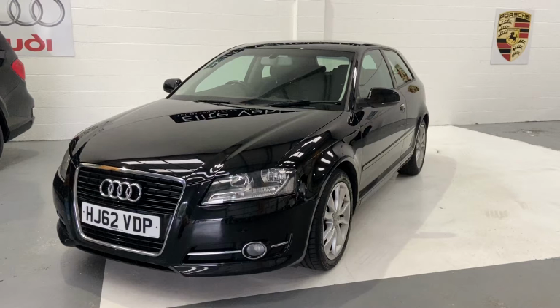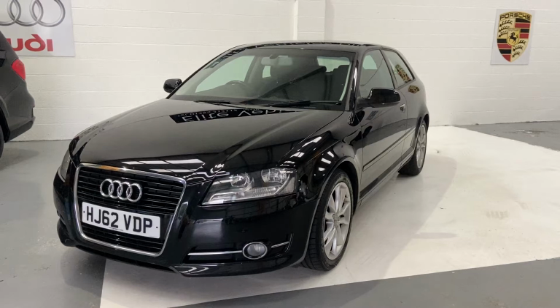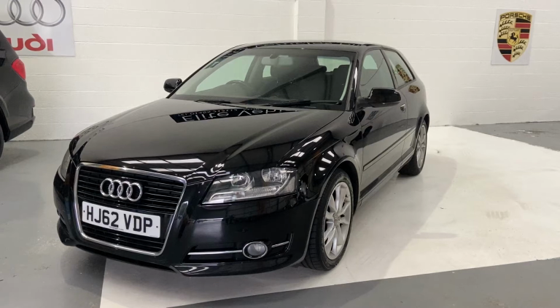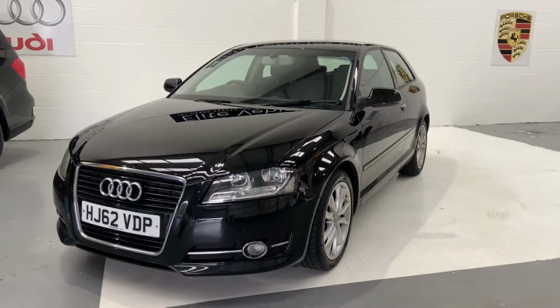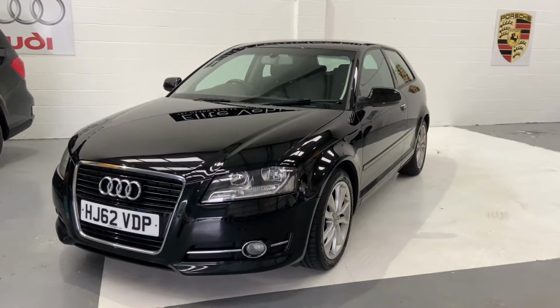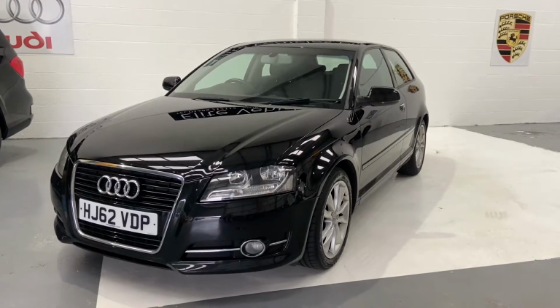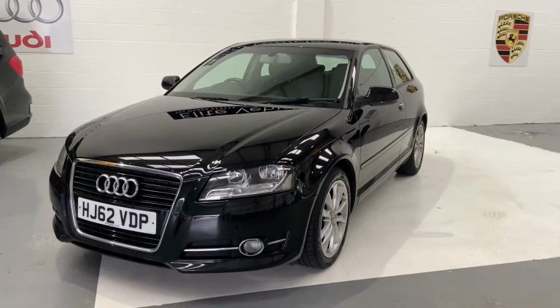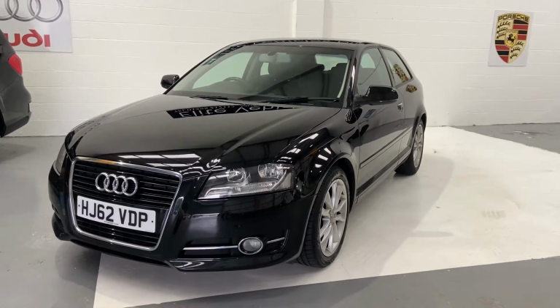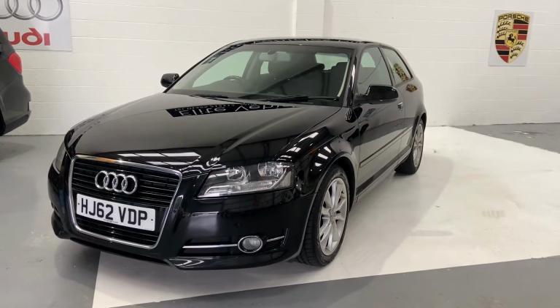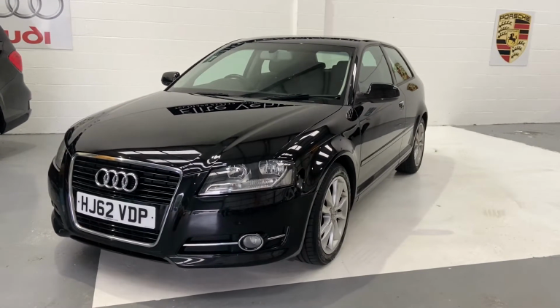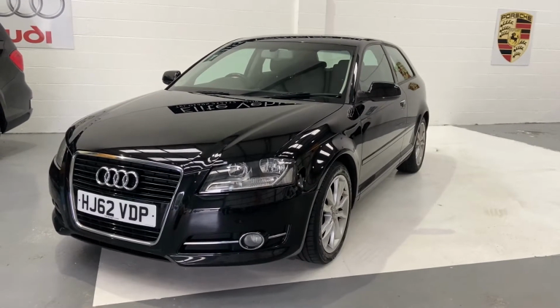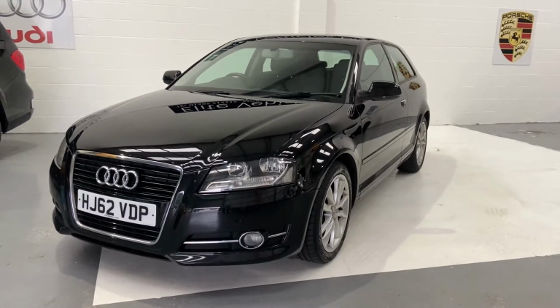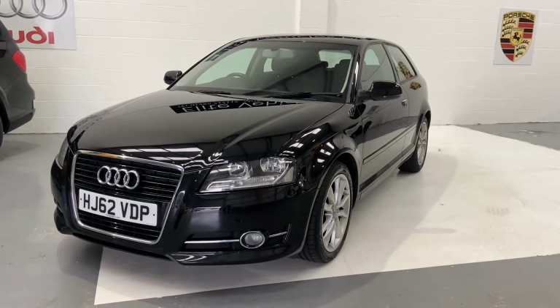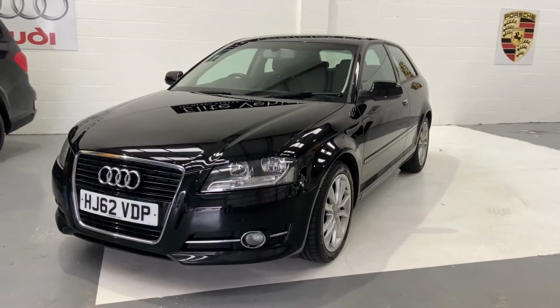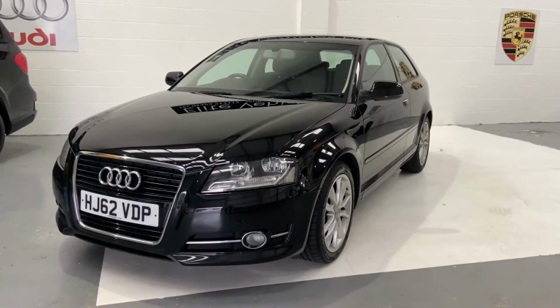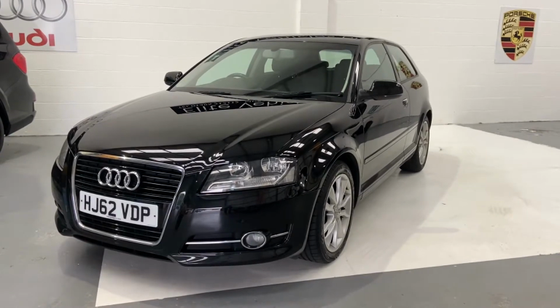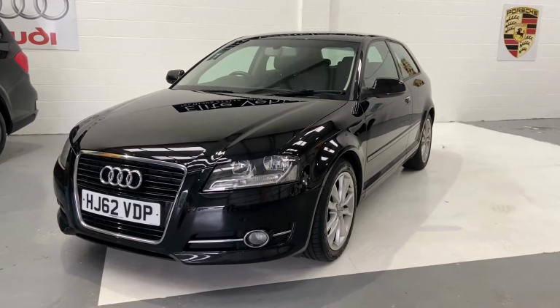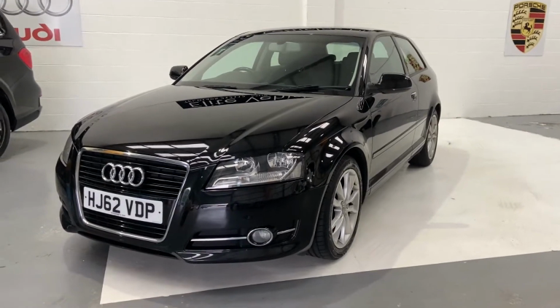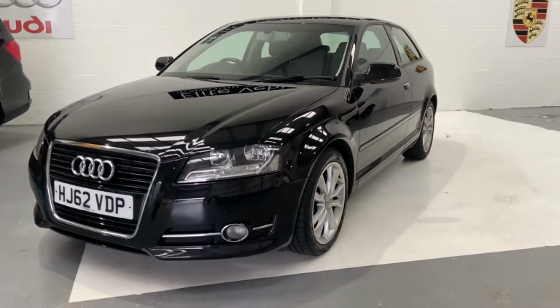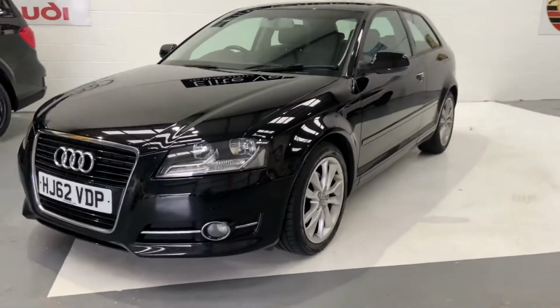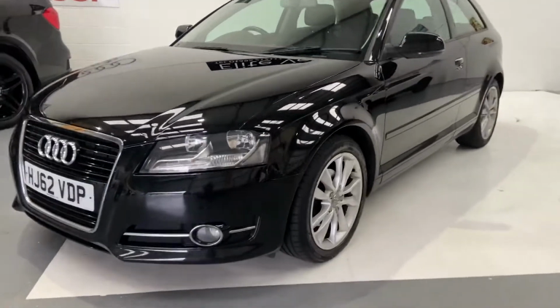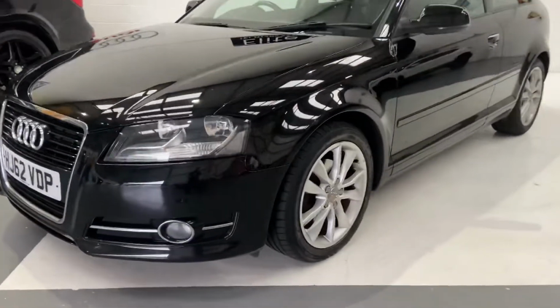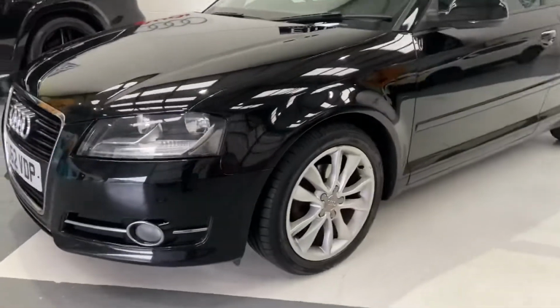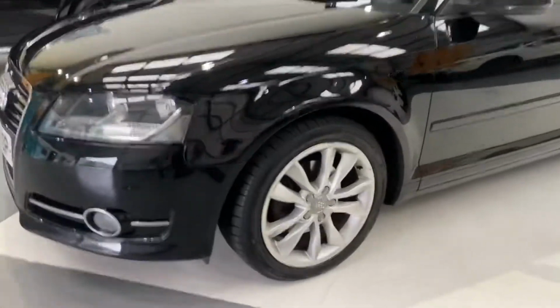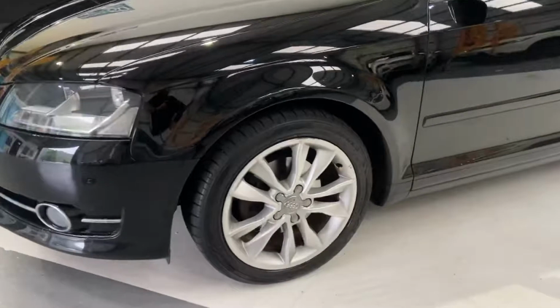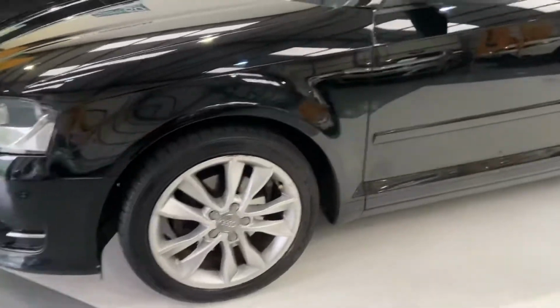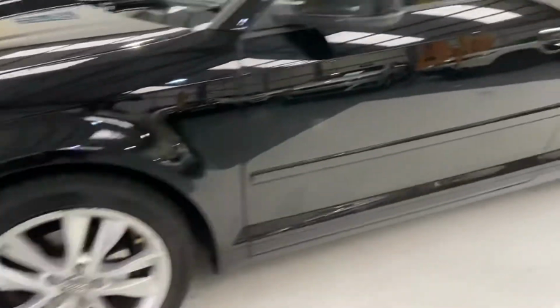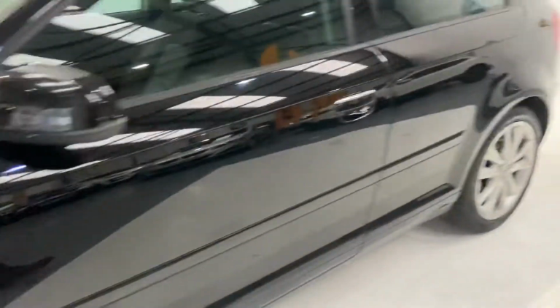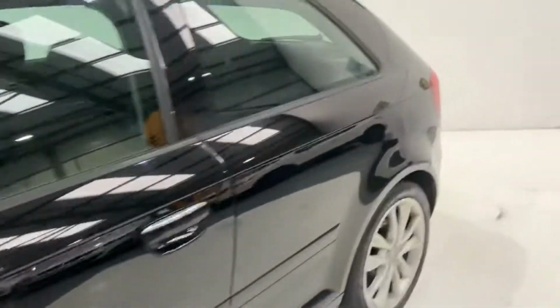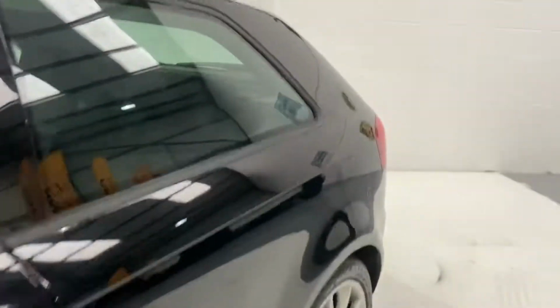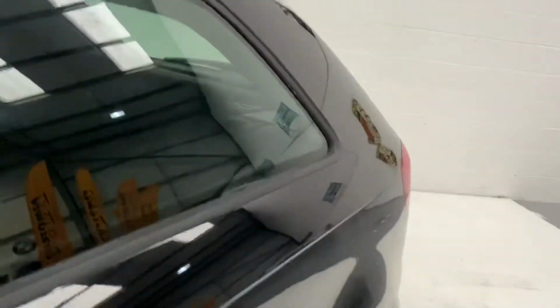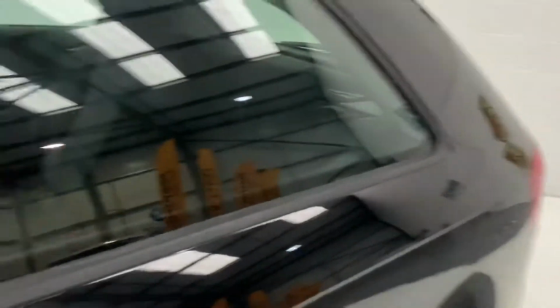Welcome to Elite Vehicles Direct Ltd. My name is Carl, the owner of Elite Vehicles Direct. Just showing you our new arrival, which is a 2012 62-plate Audi A3. This is the 1.4 petrol — a very nice car in the three-door version.